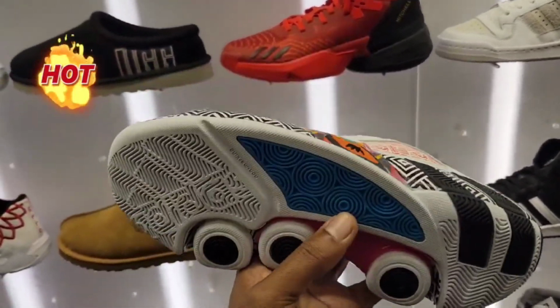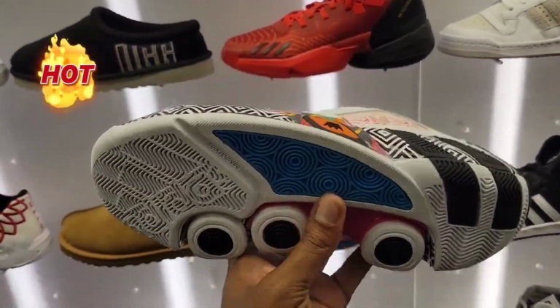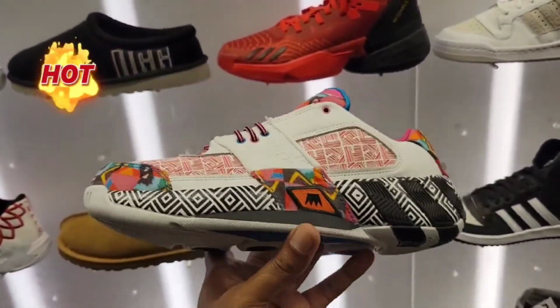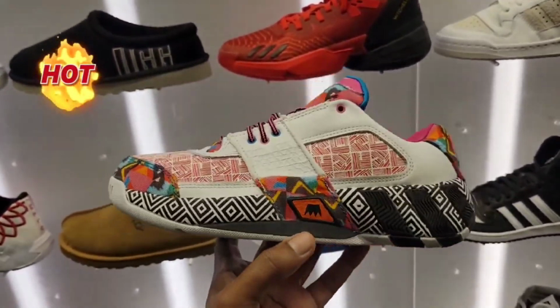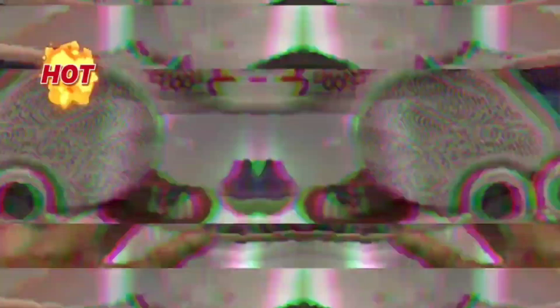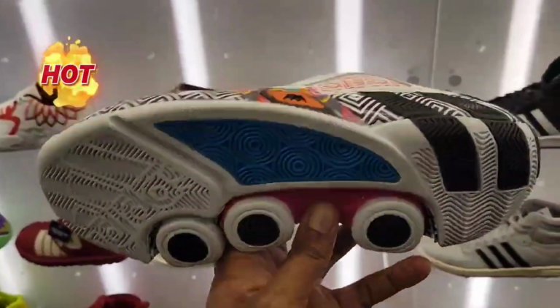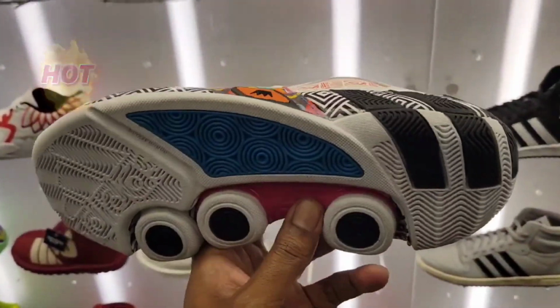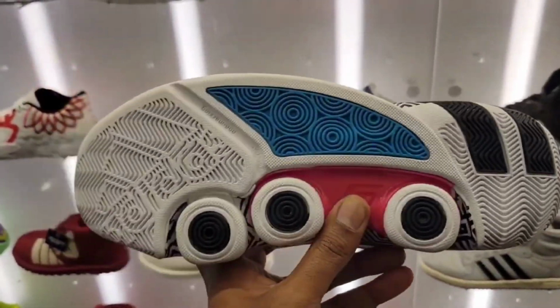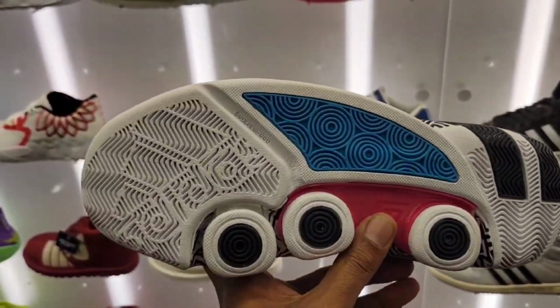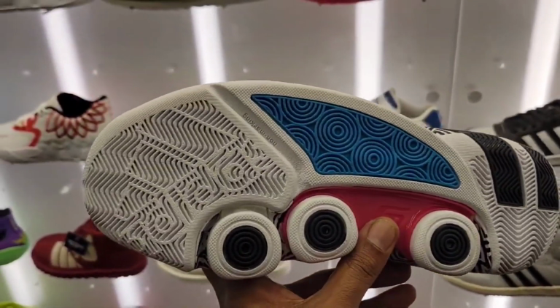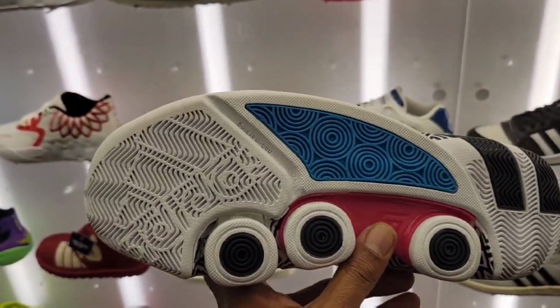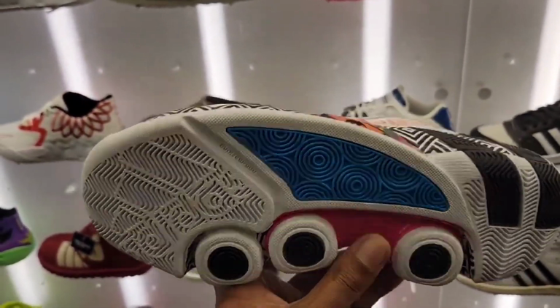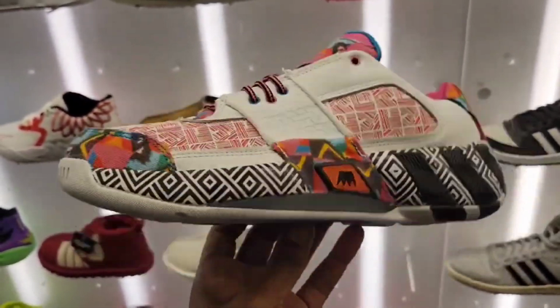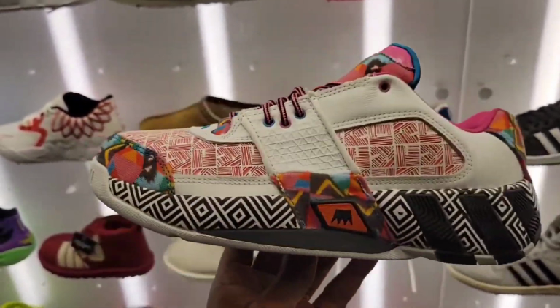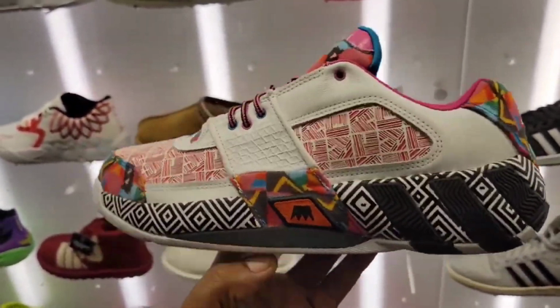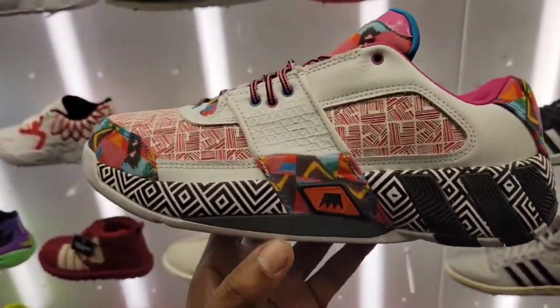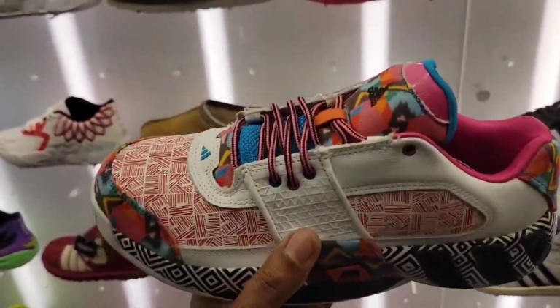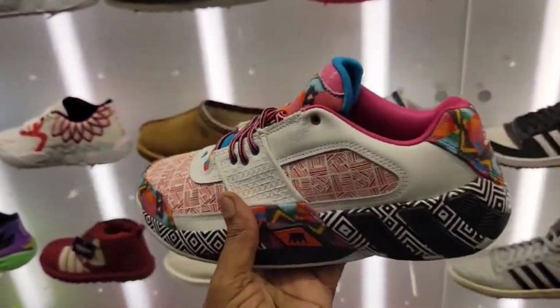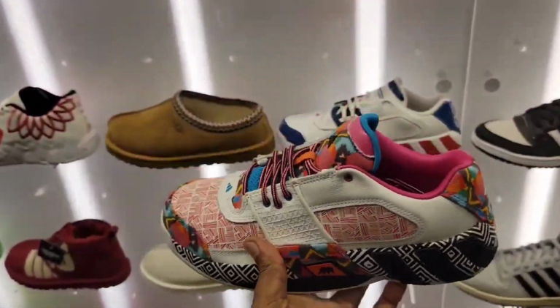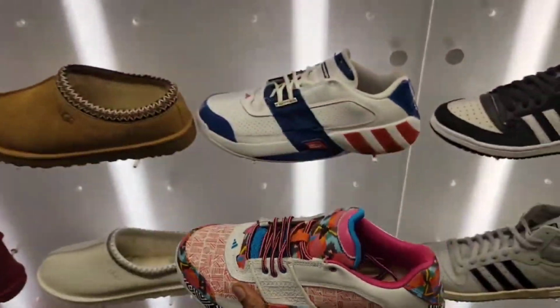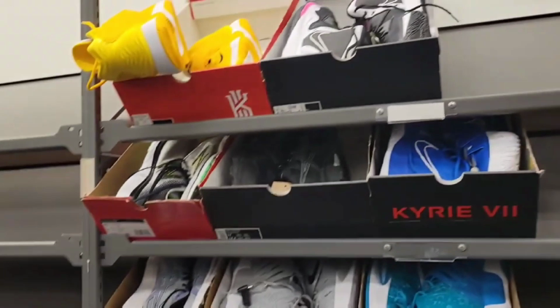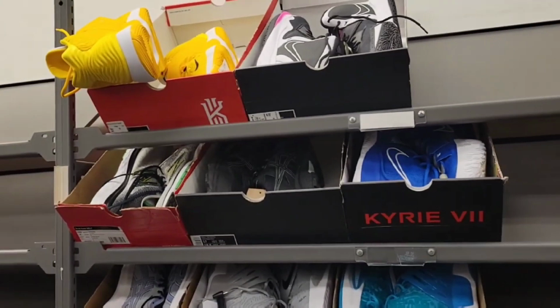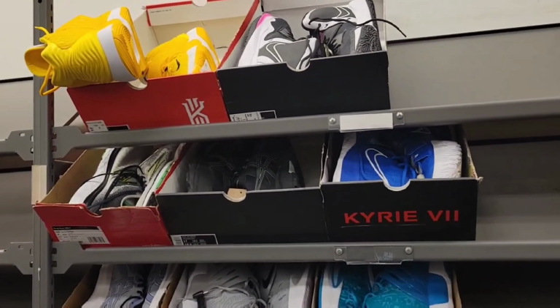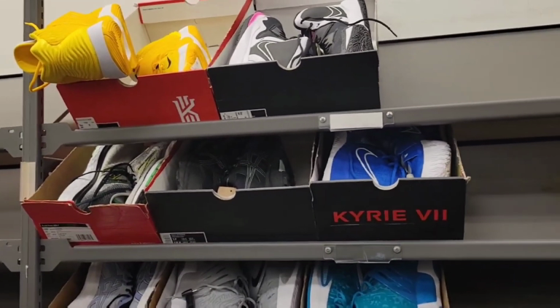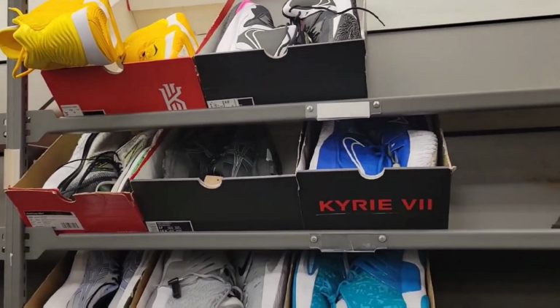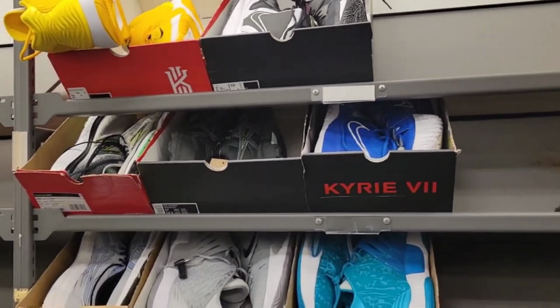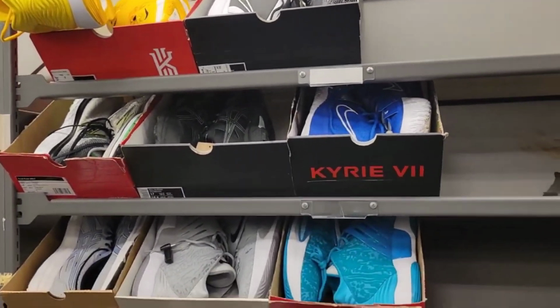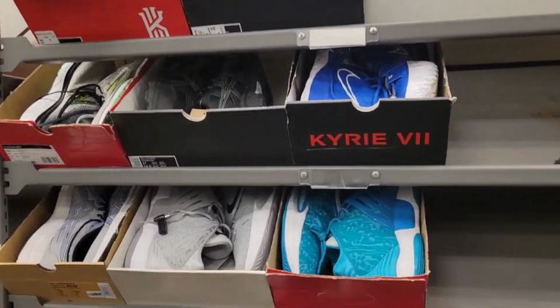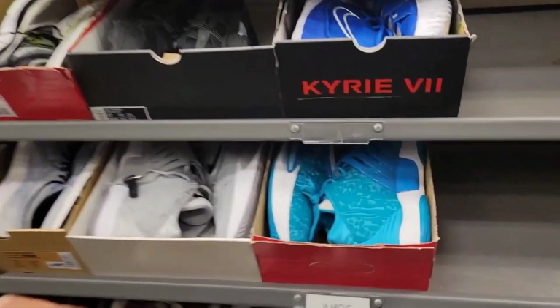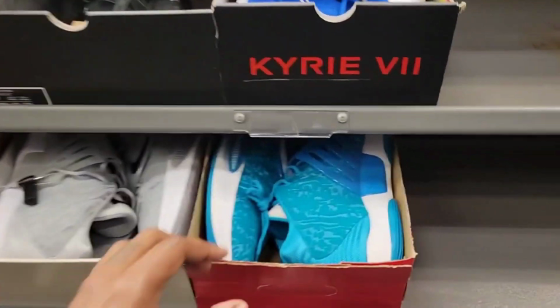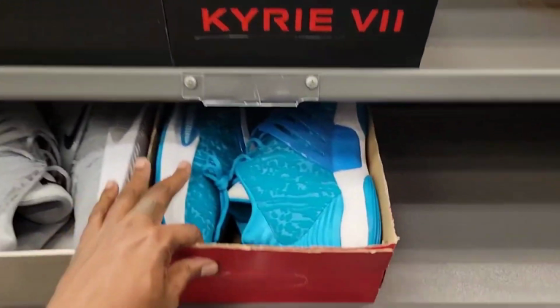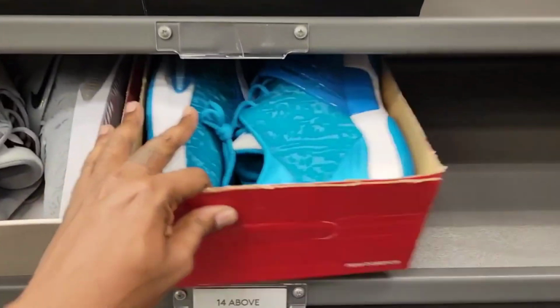Definitely a fire sneaker, bro. Good traction — this has like a lot of bite when you wear these on the court. Definitely a good basketball sneaker. Came briefly into Nordstrom Rack just to see if they had anything on deck and they got some crazy stuff.